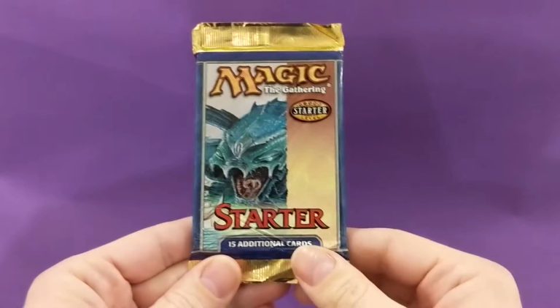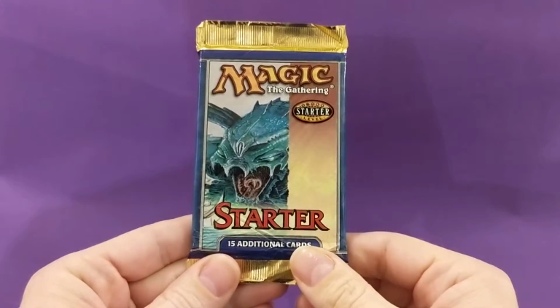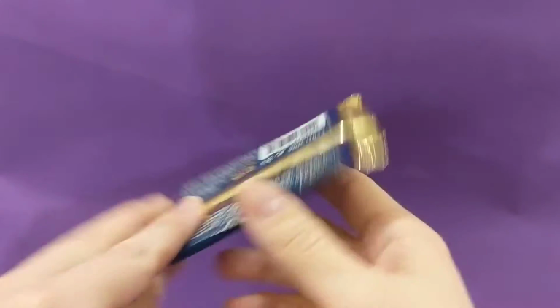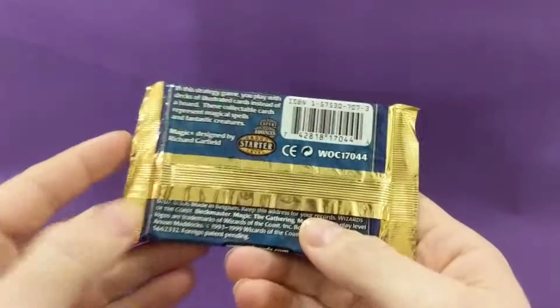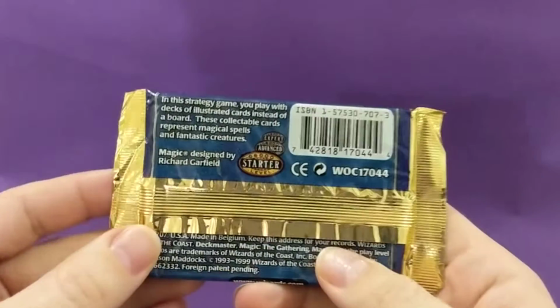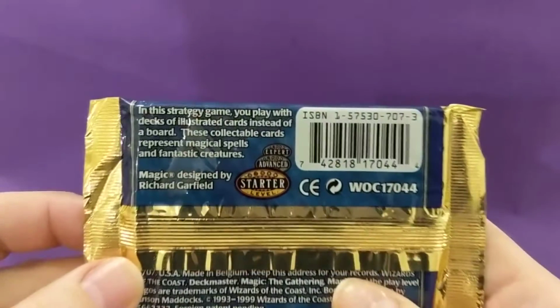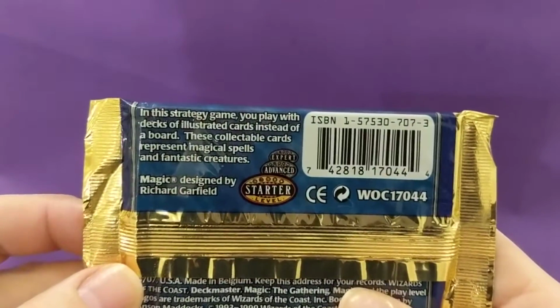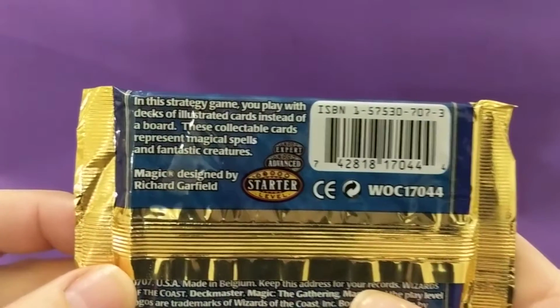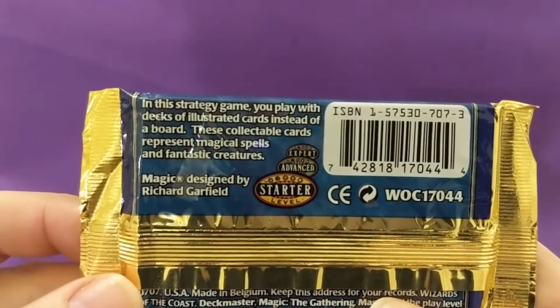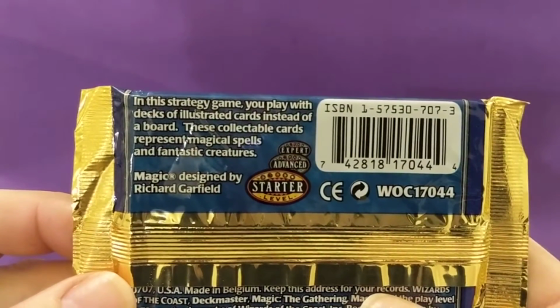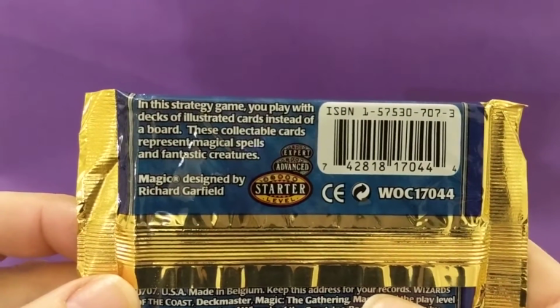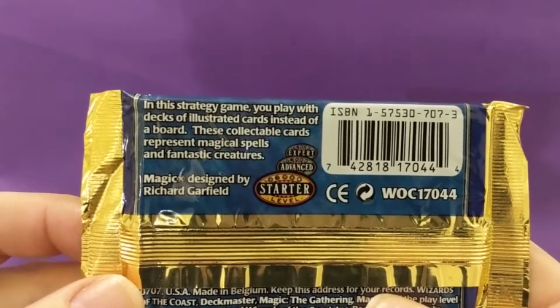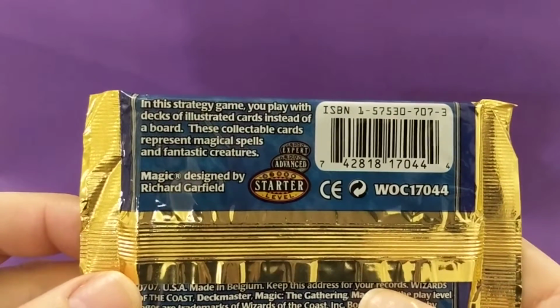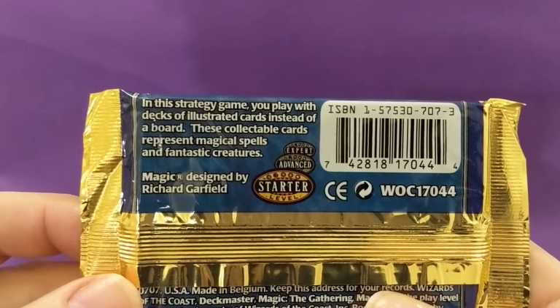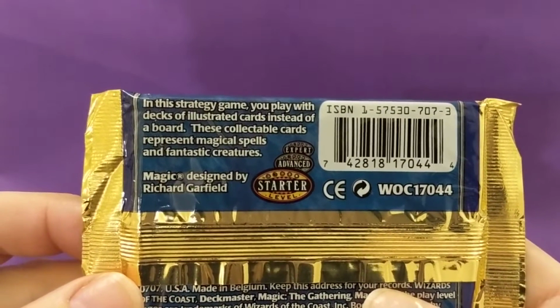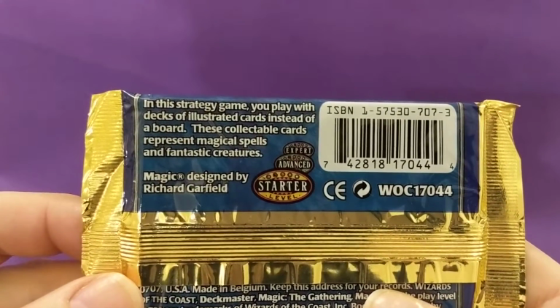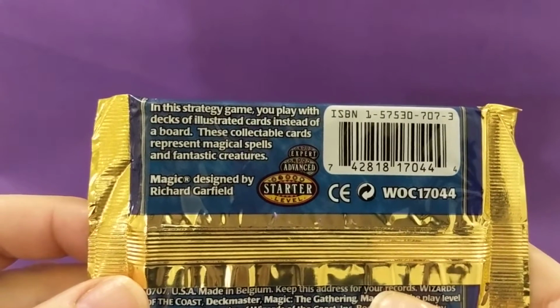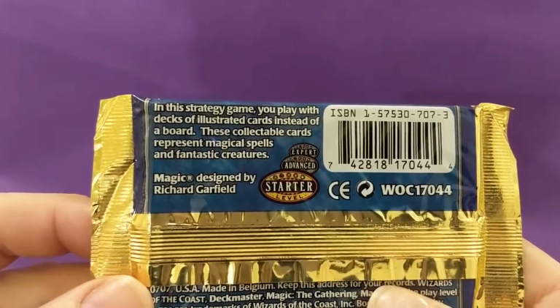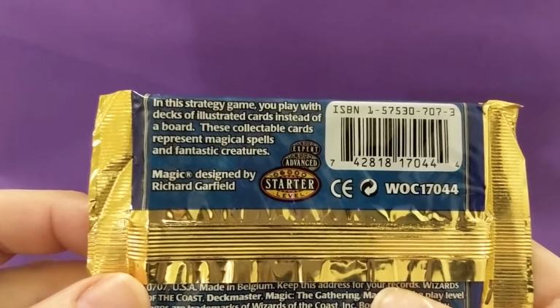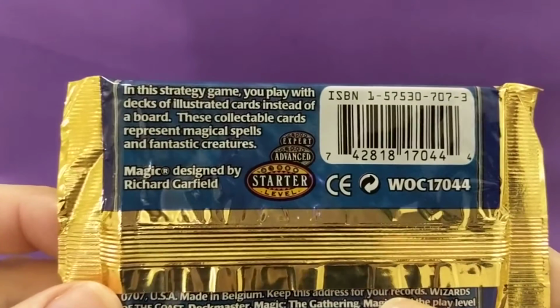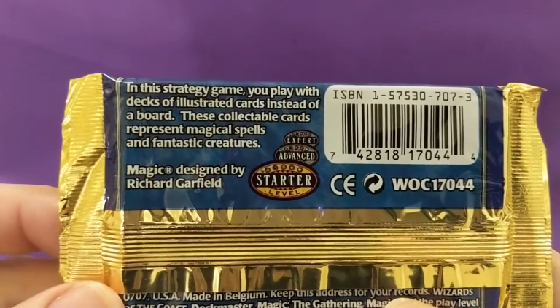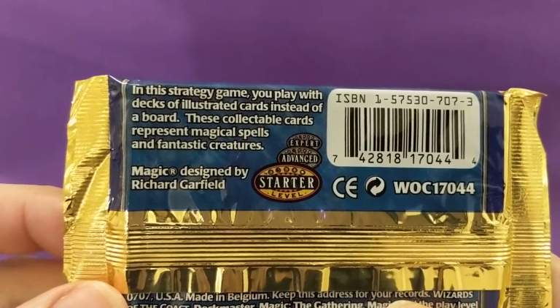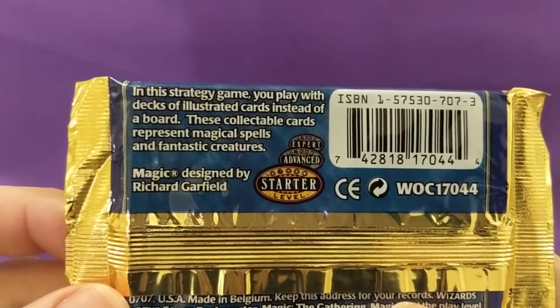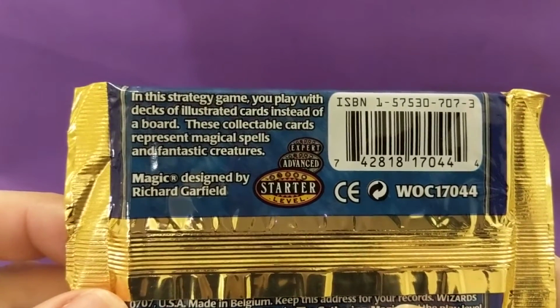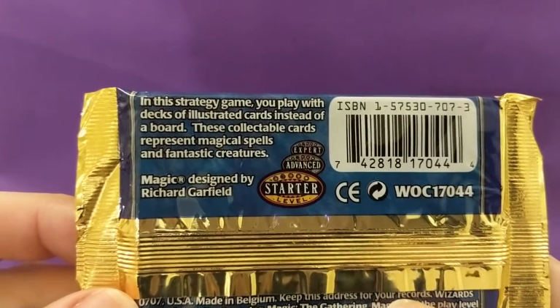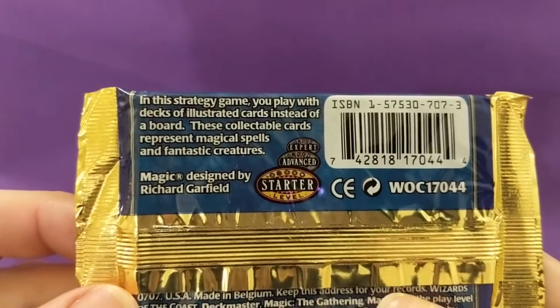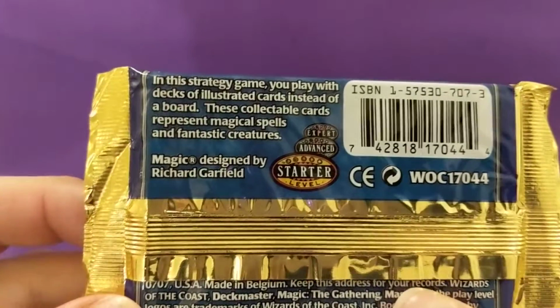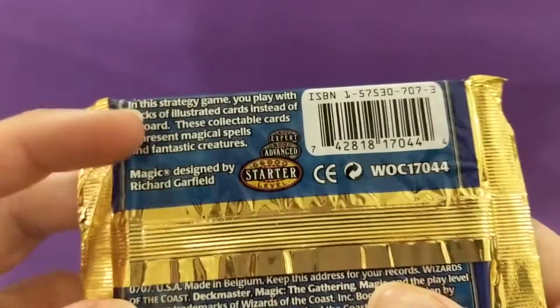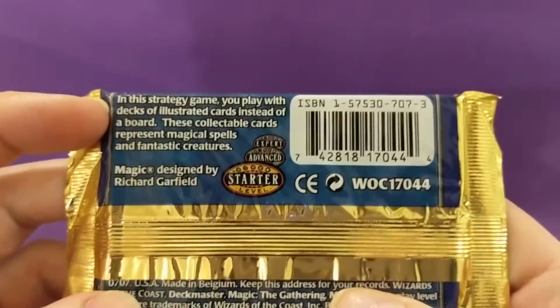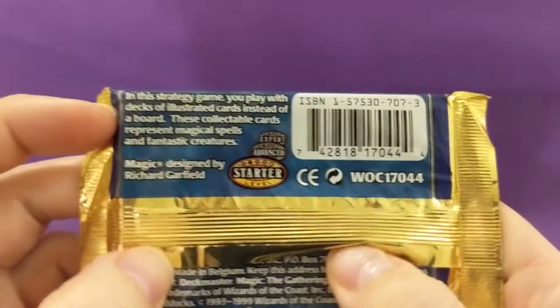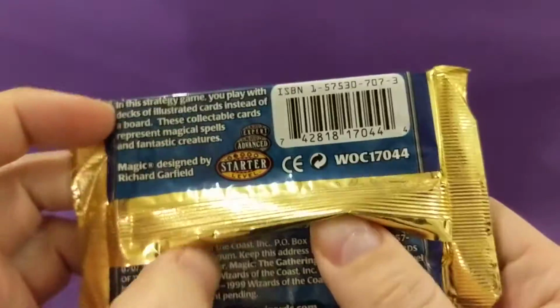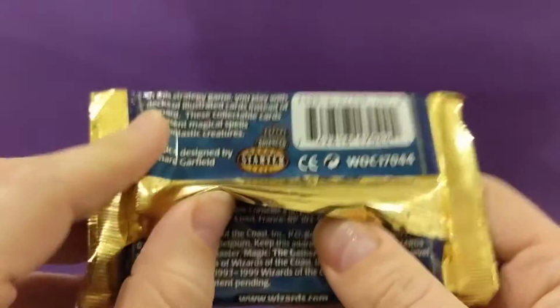Let's open a pack. A starter in this strategy game you play with decks of illustrated cards instead of a board. These collectible cards represent magical spells and fantastic creatures, designed by Richard Garfield.